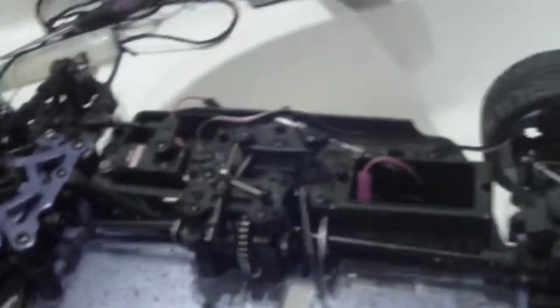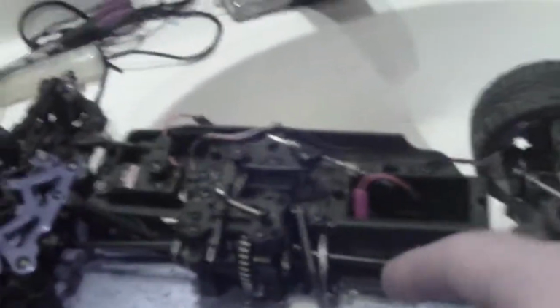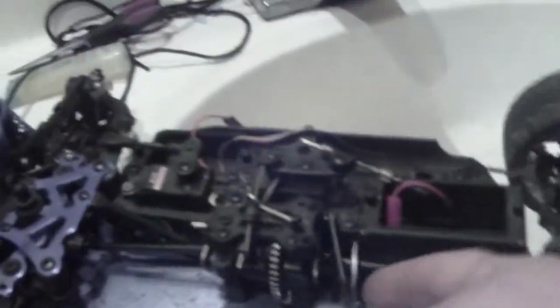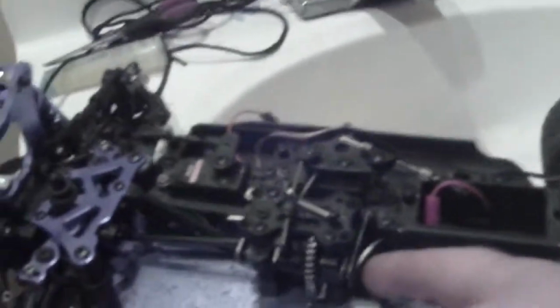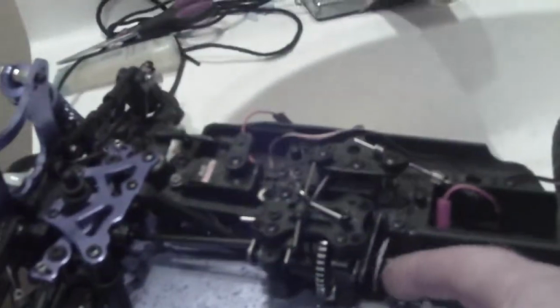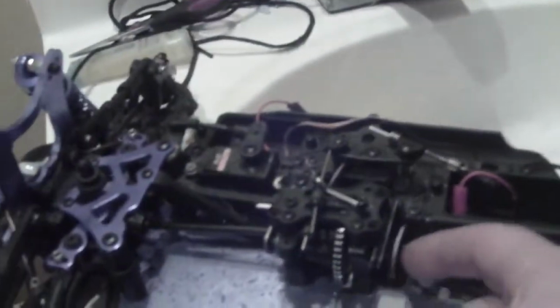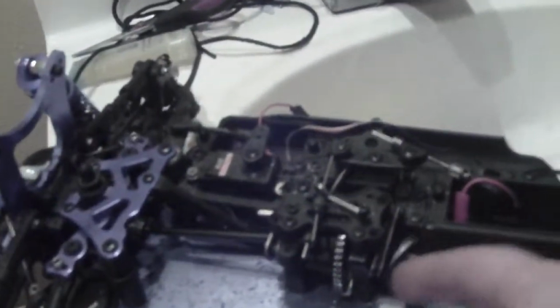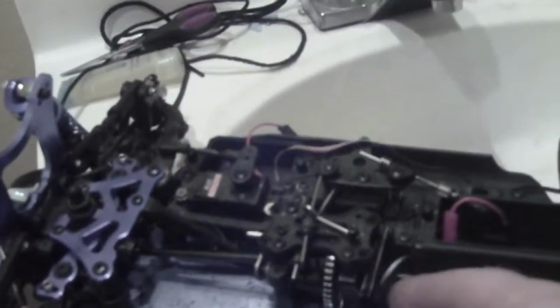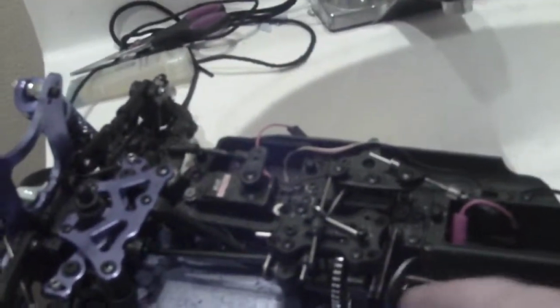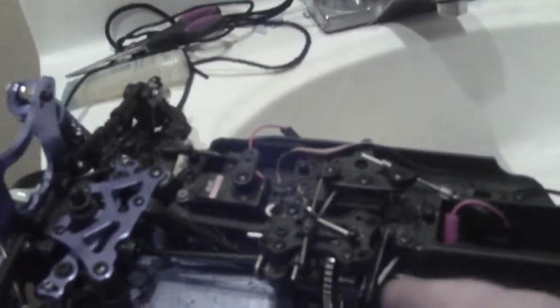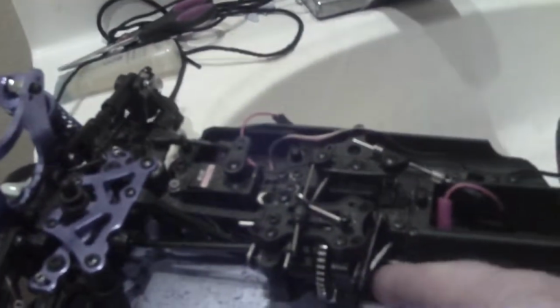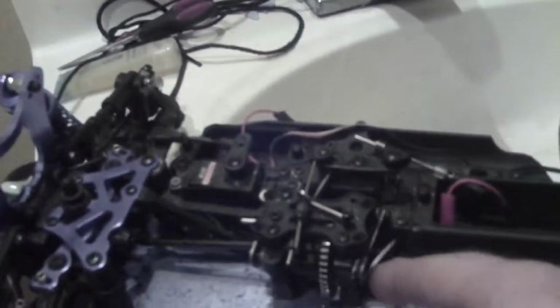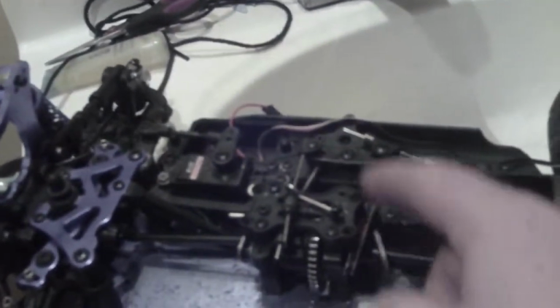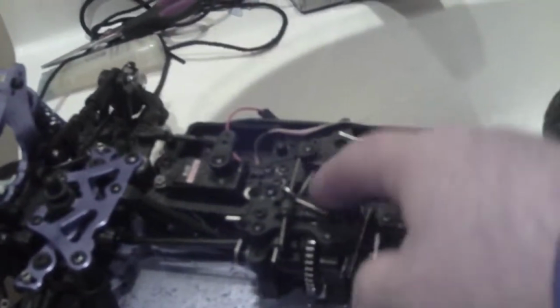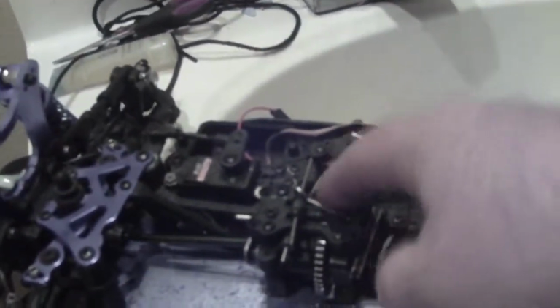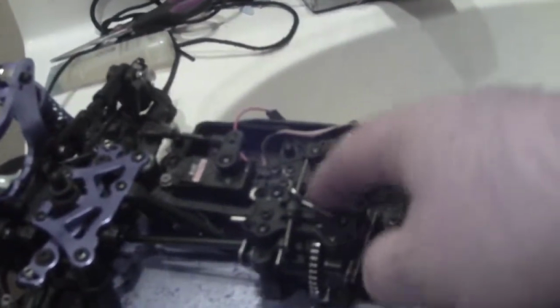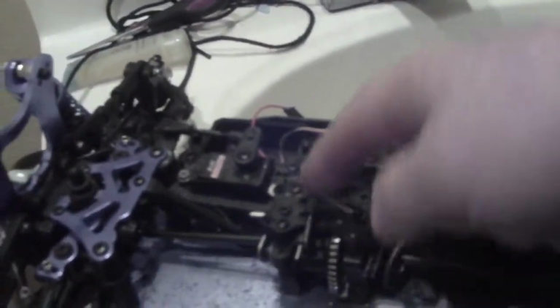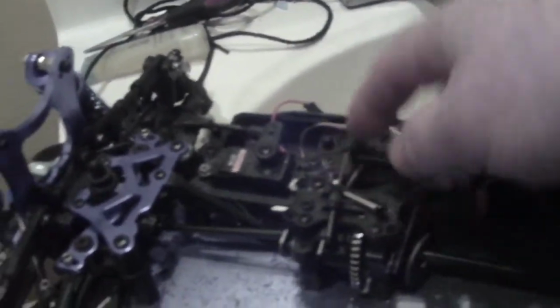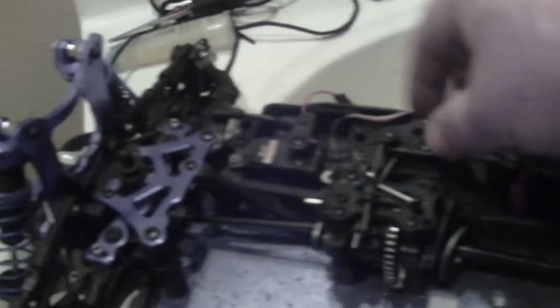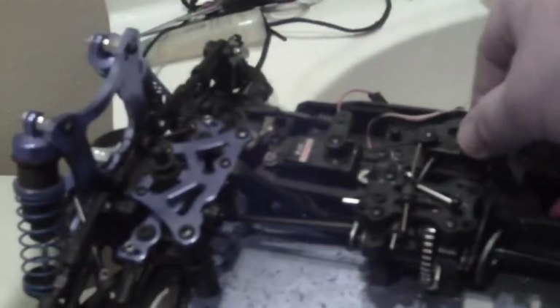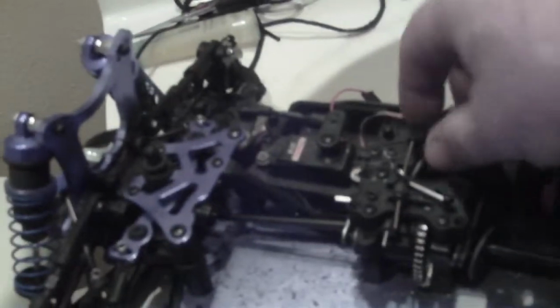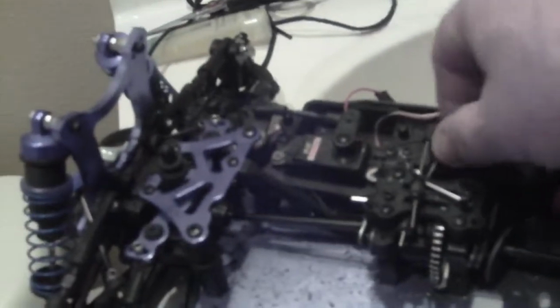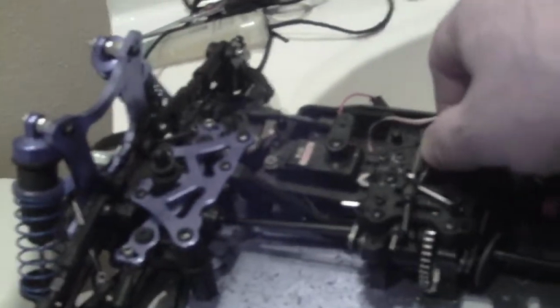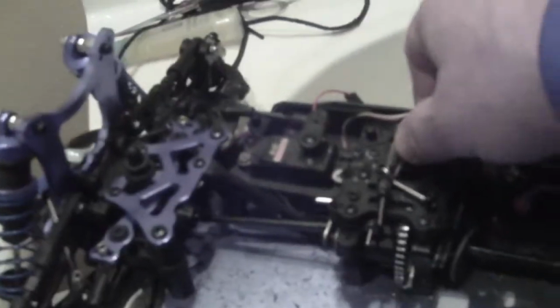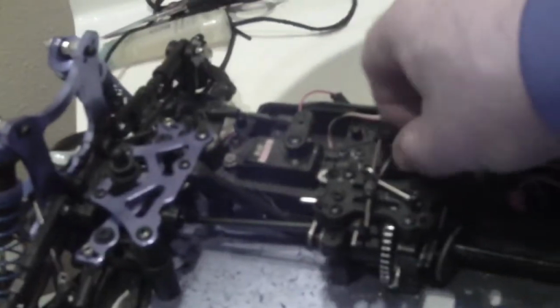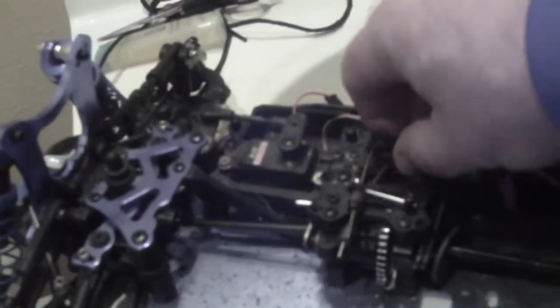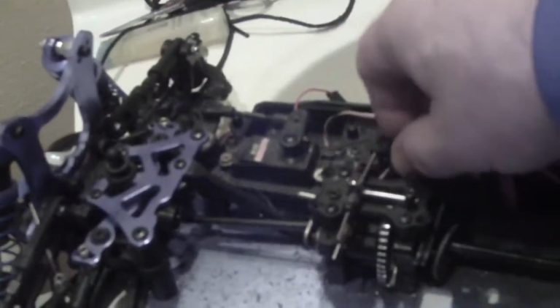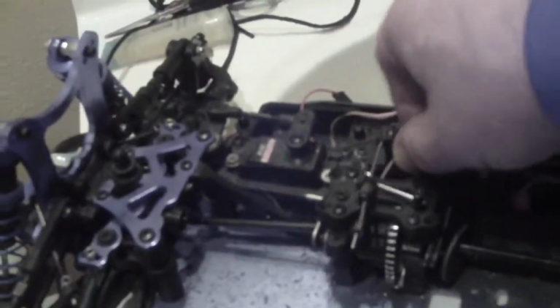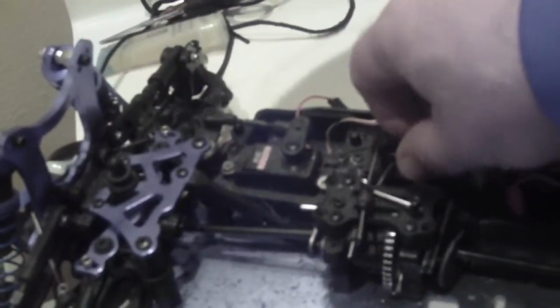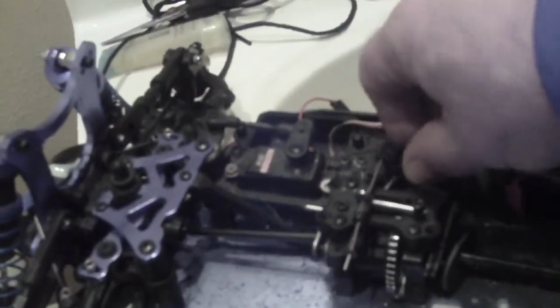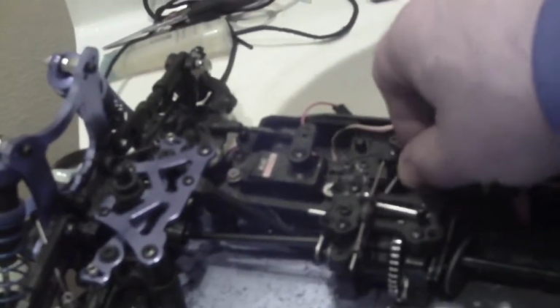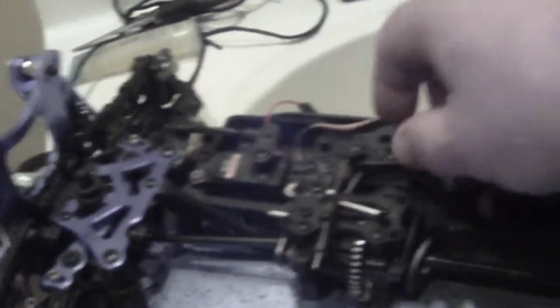Here is the disc brakes, here is the center differential, here is the controller right there — controls the brakes.